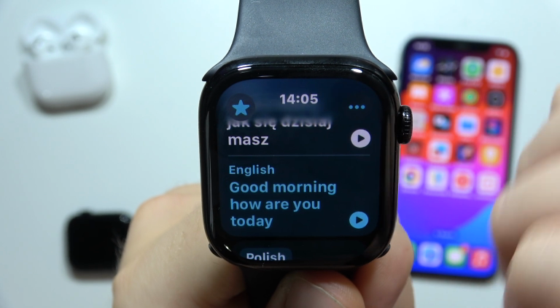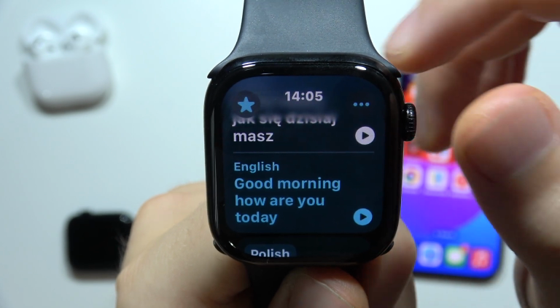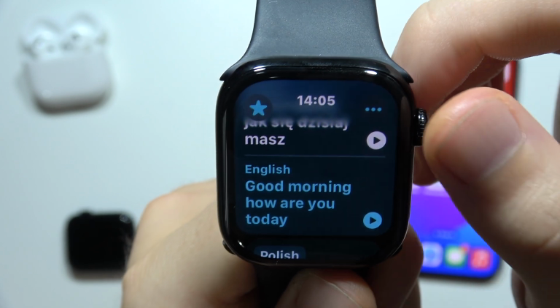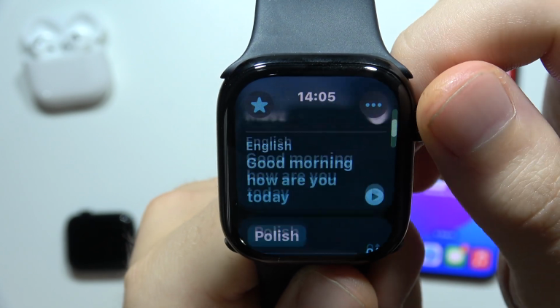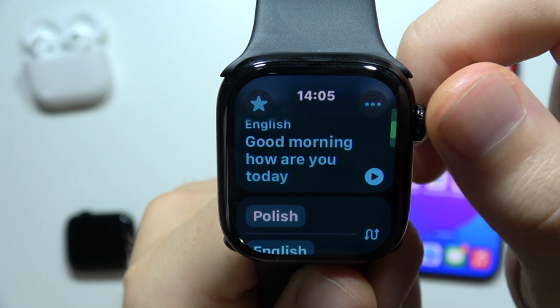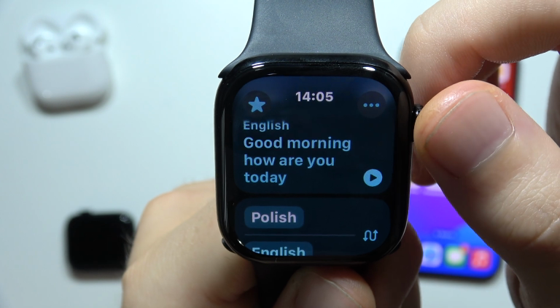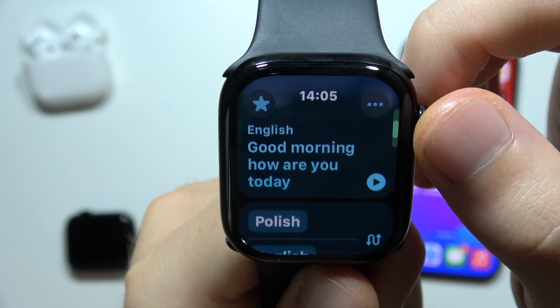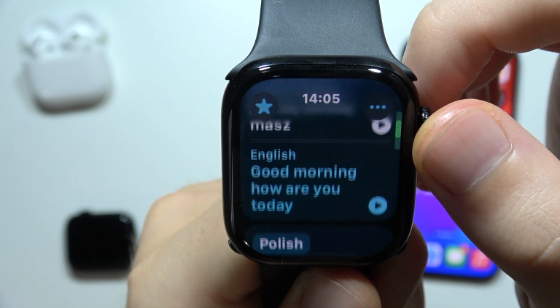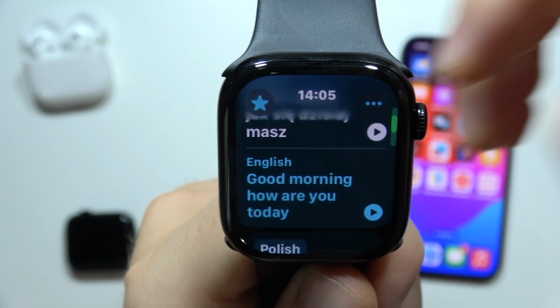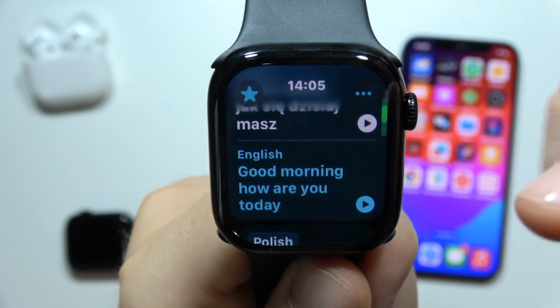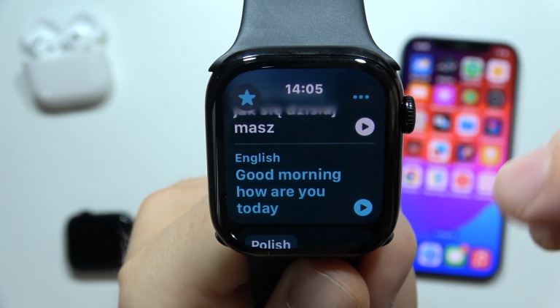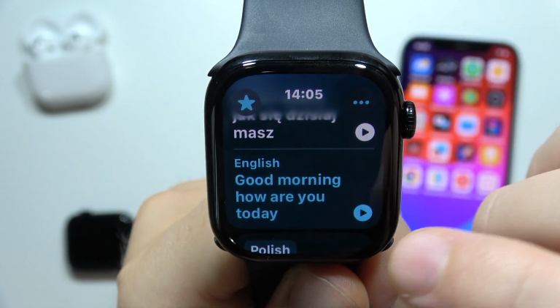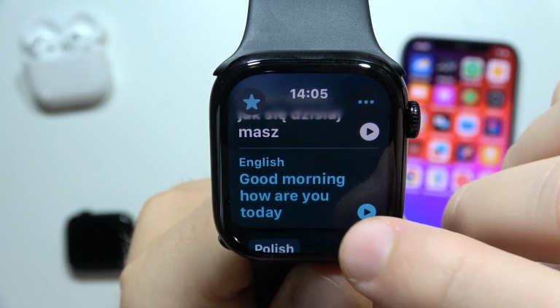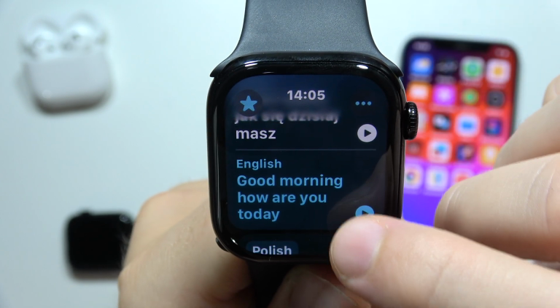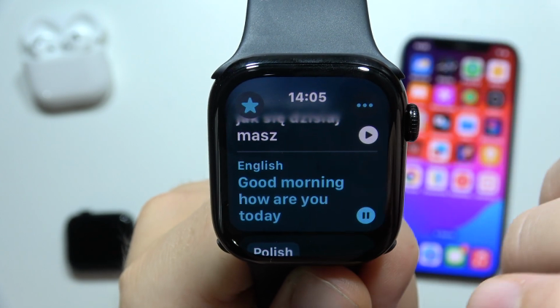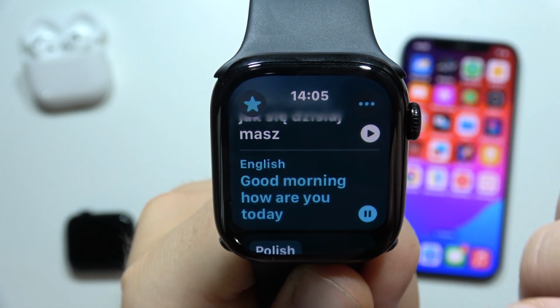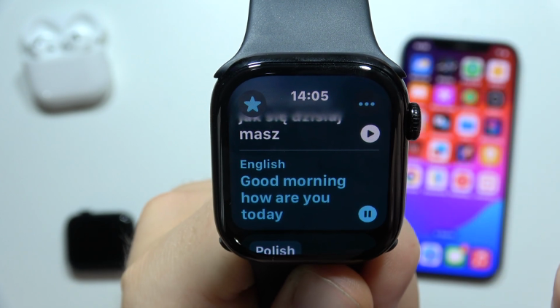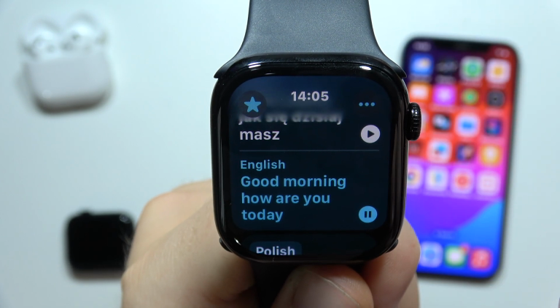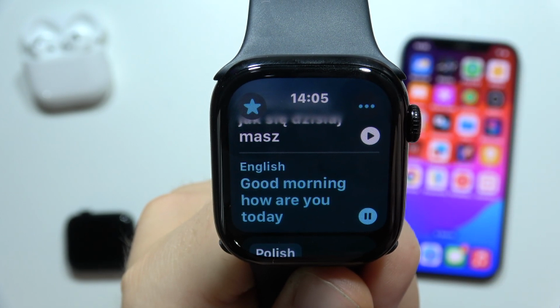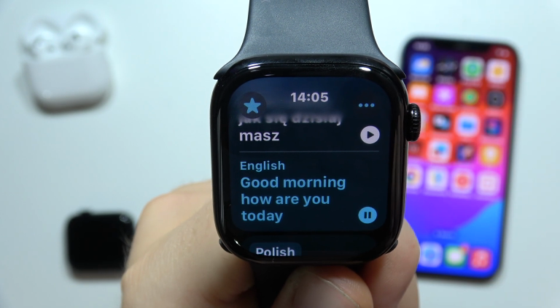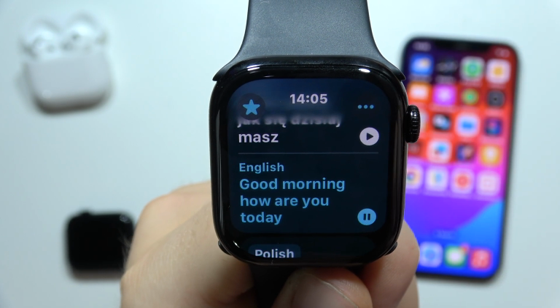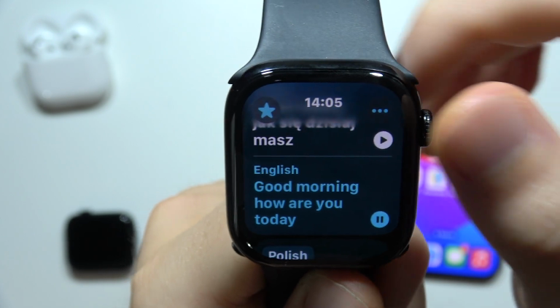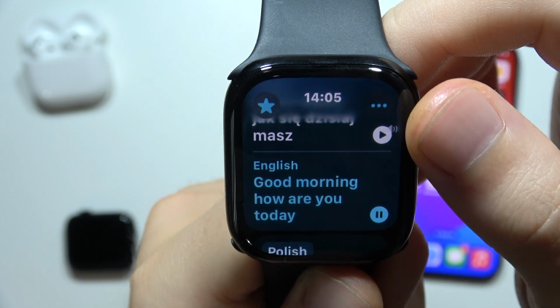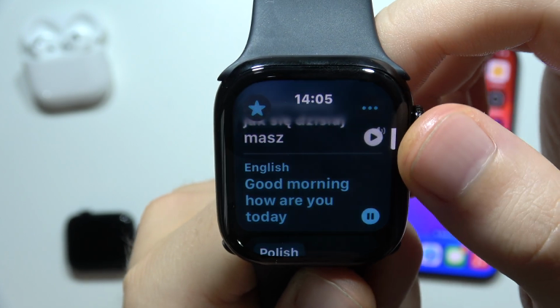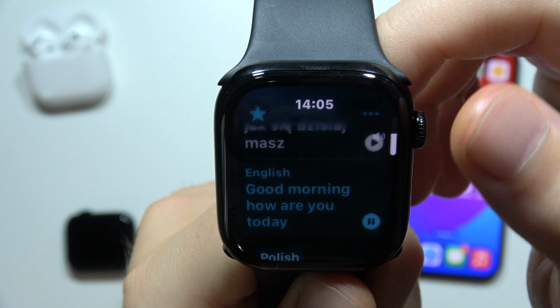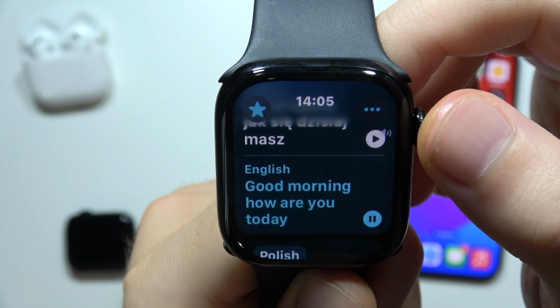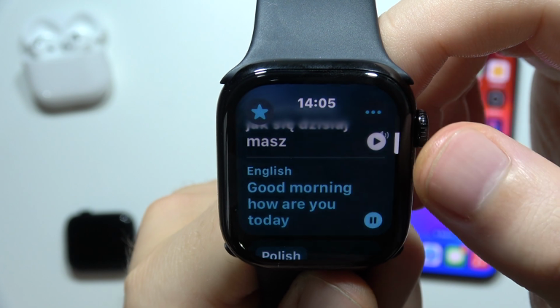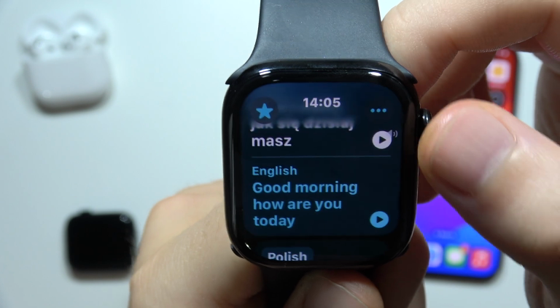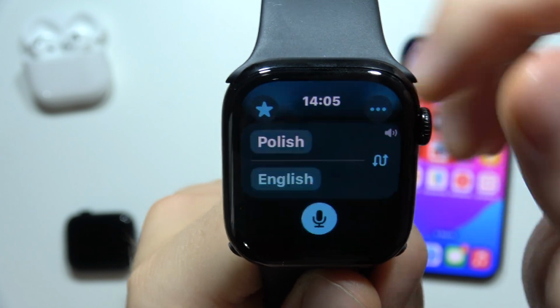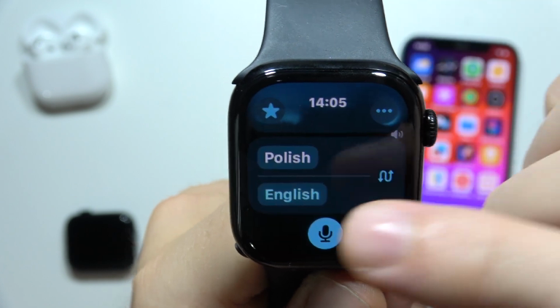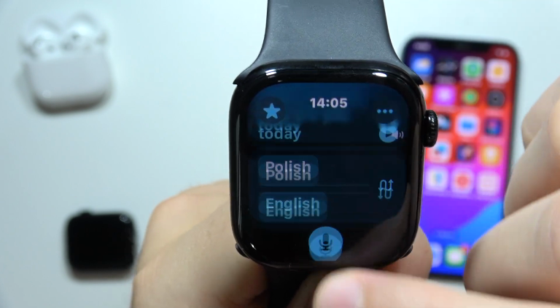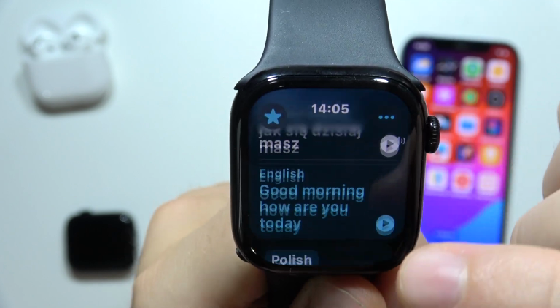As you can see, we've got the translation. We can even listen to it — 'Good morning, how are you today?' — and the same way we can listen to the Polish translation.